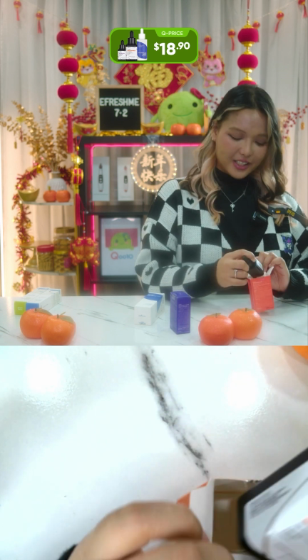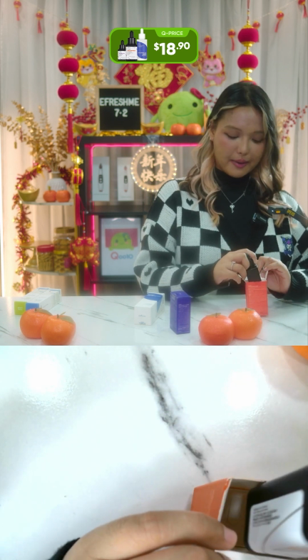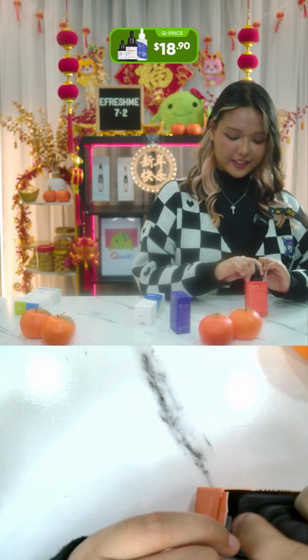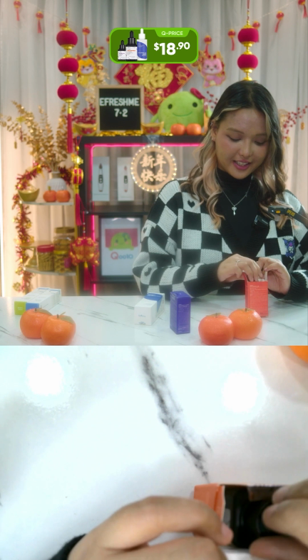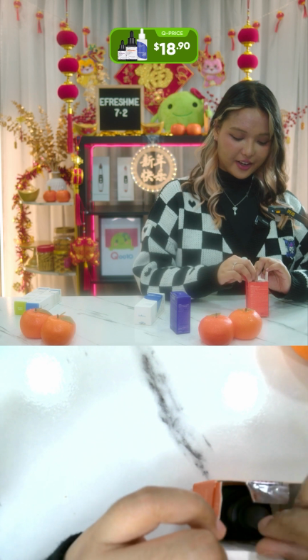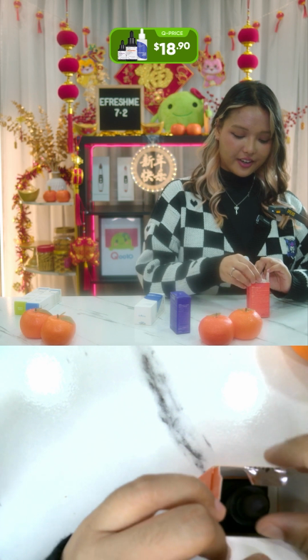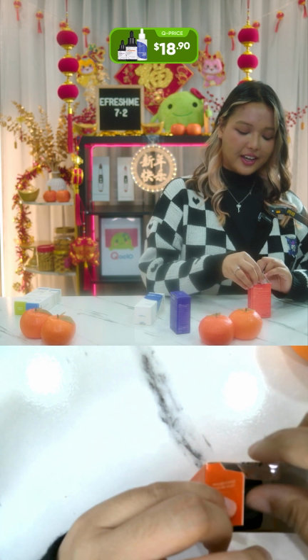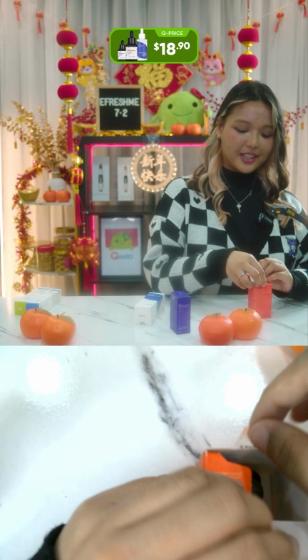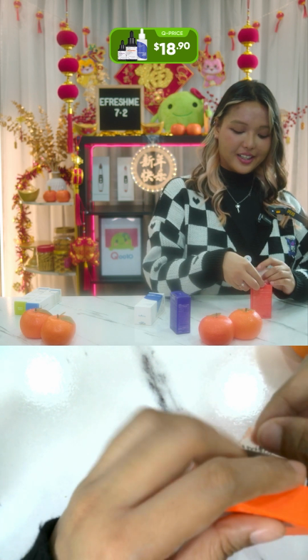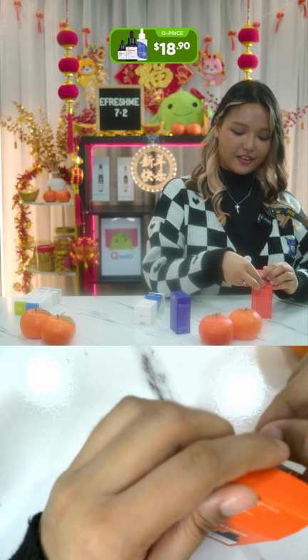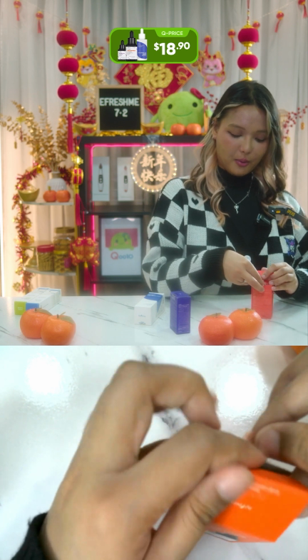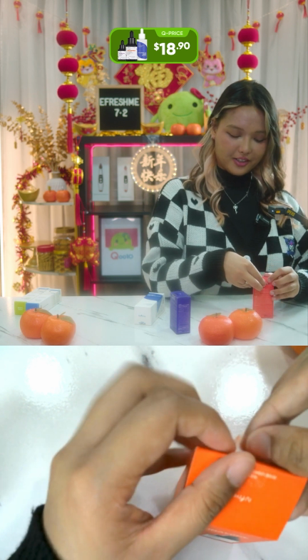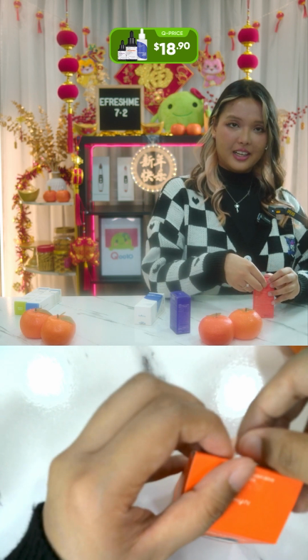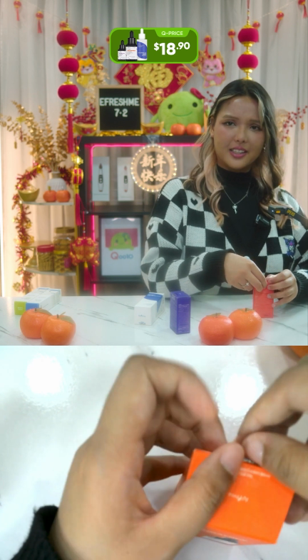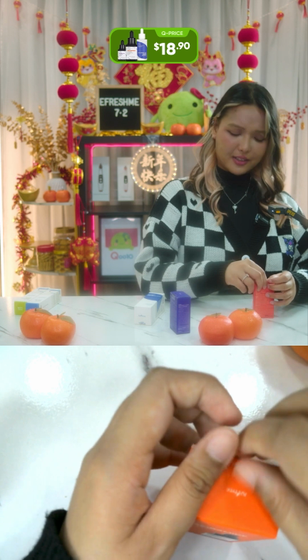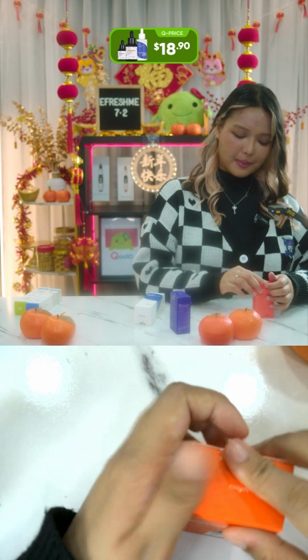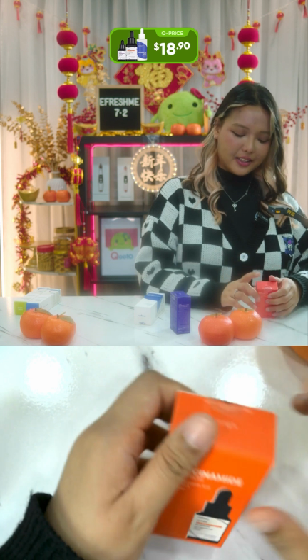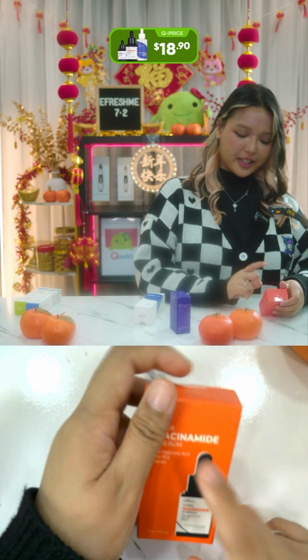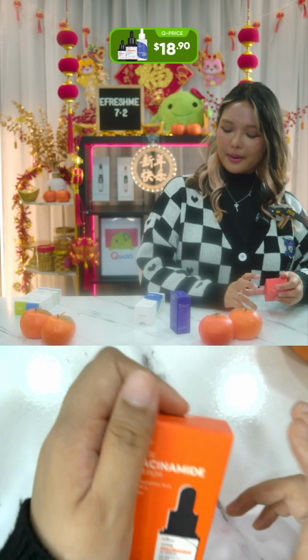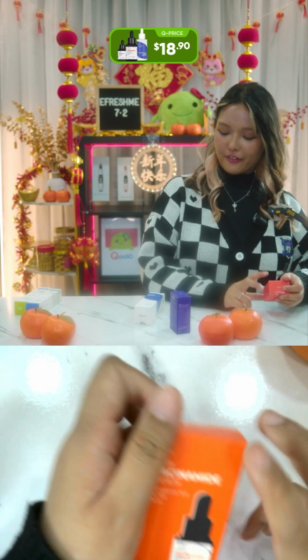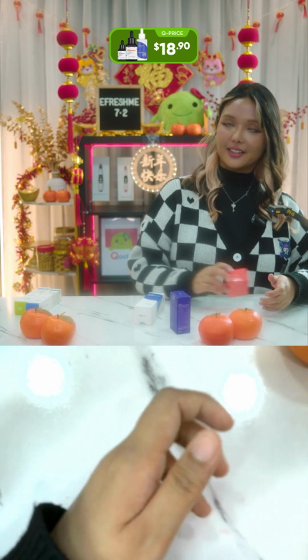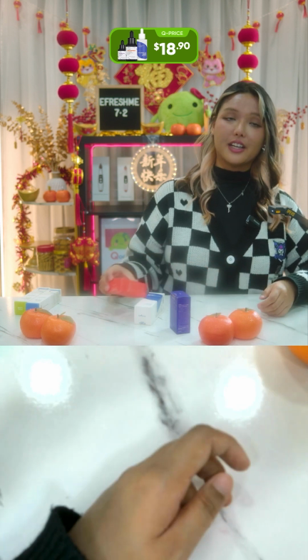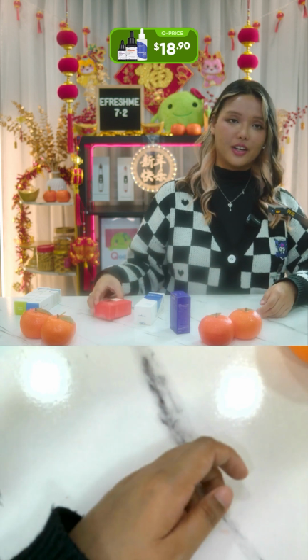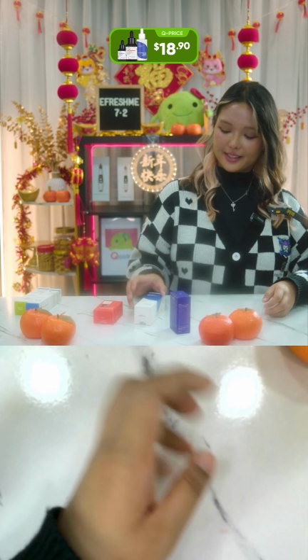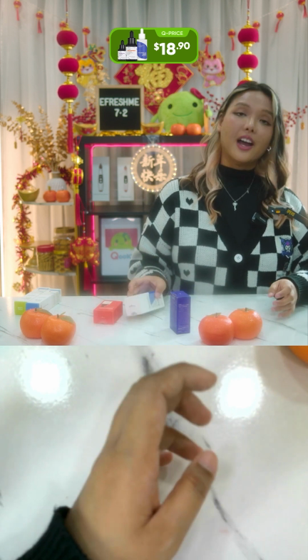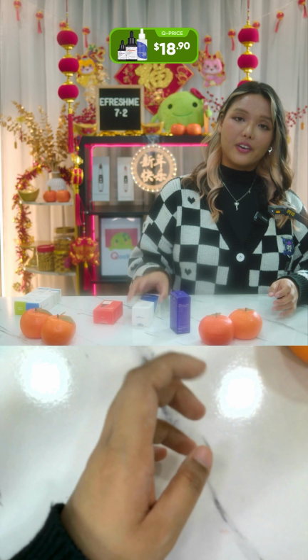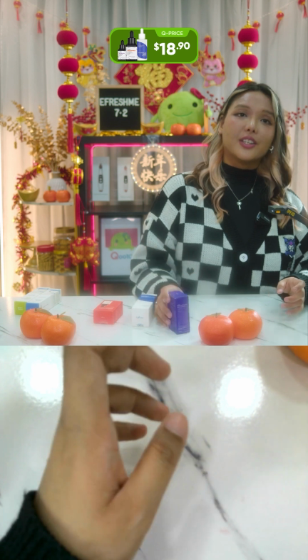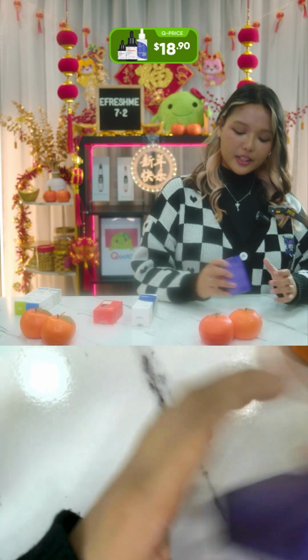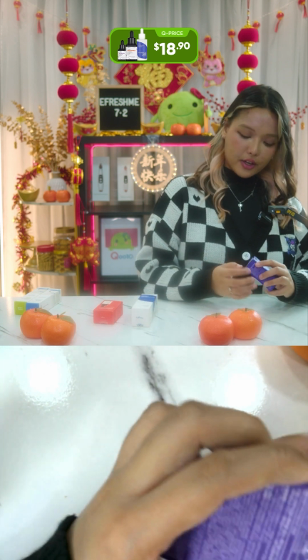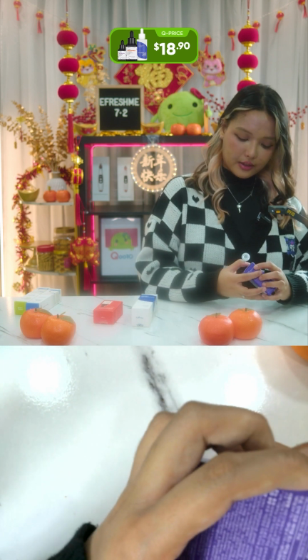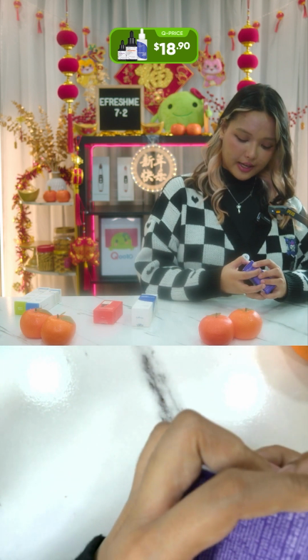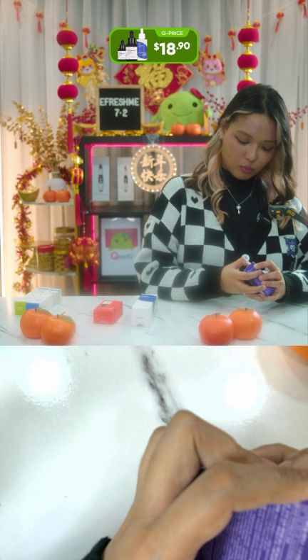The packaging is so cute — I love niacinamide. It's one of the first skincare ingredients I discovered as a skincare nerd. I discovered niacinamide before I discovered hyaluronic acid!